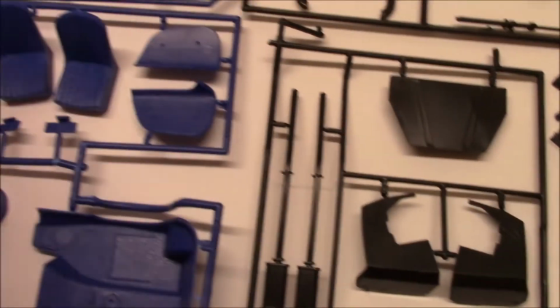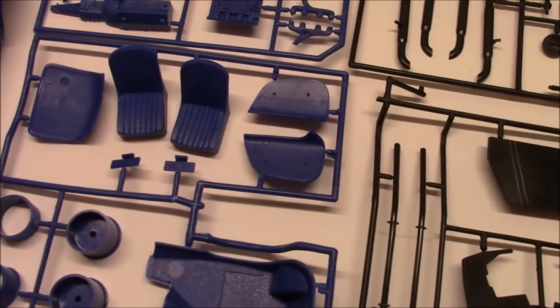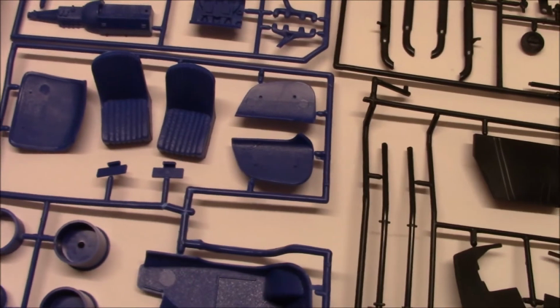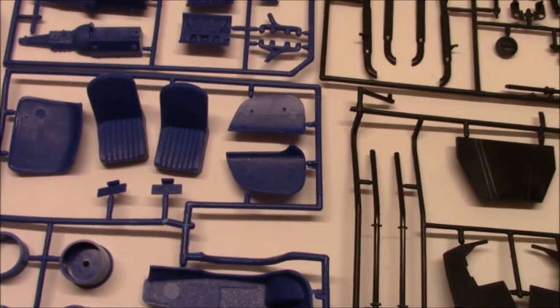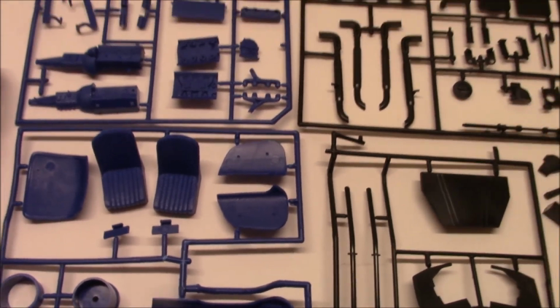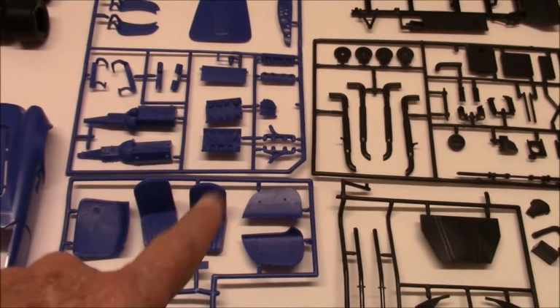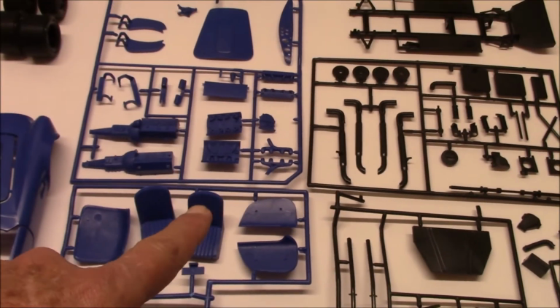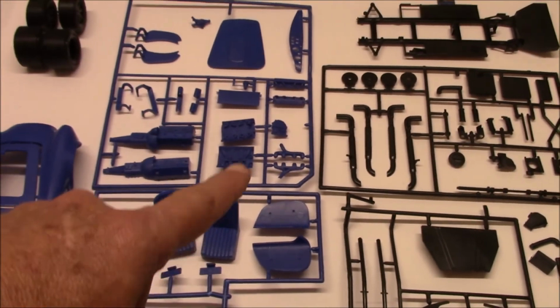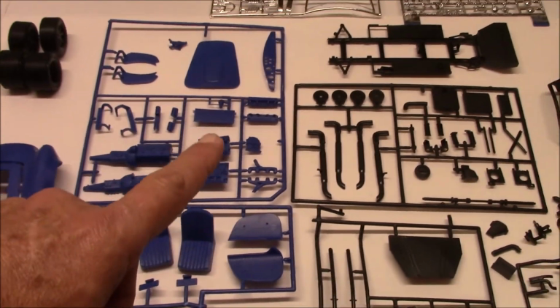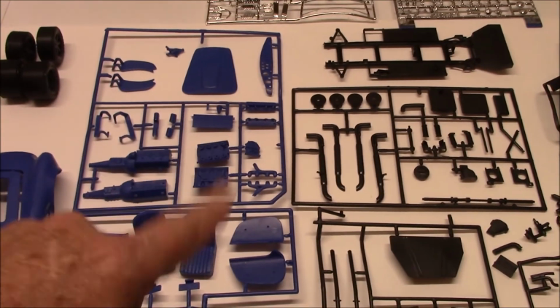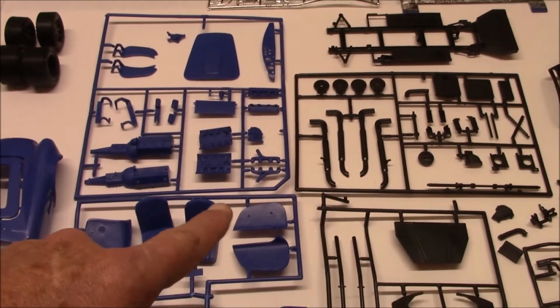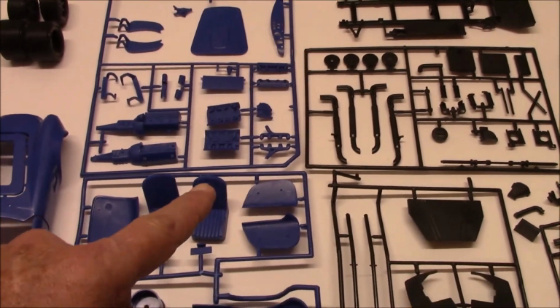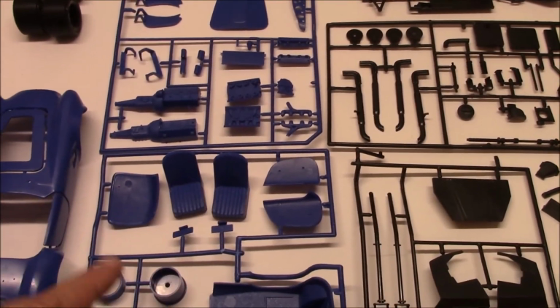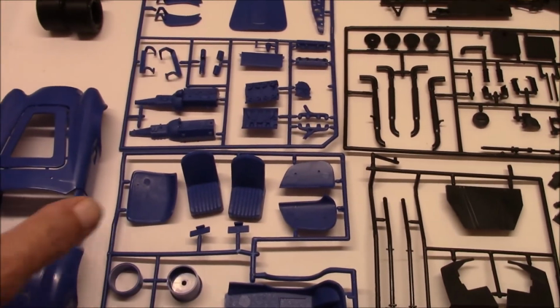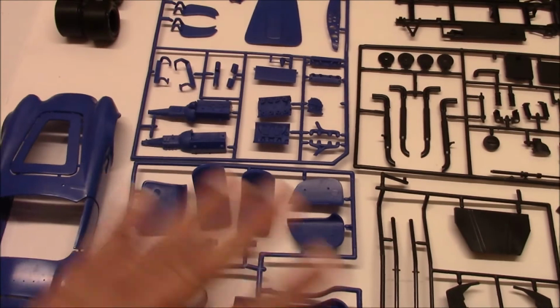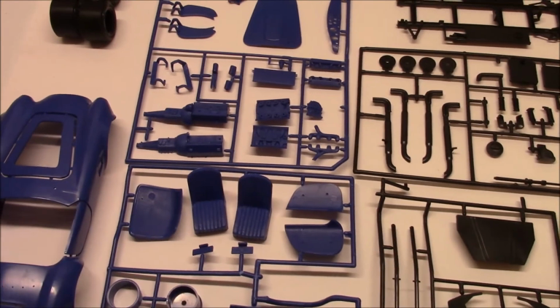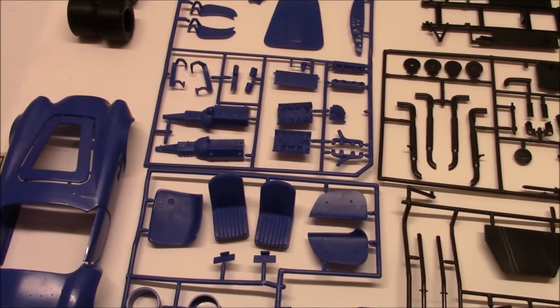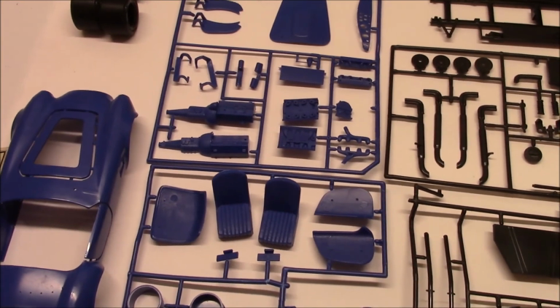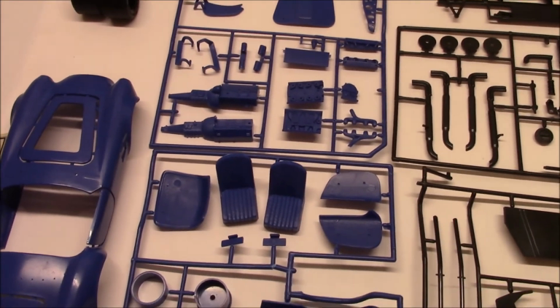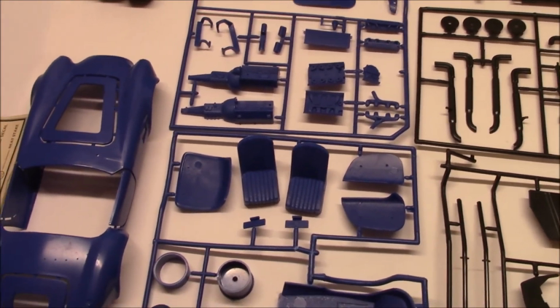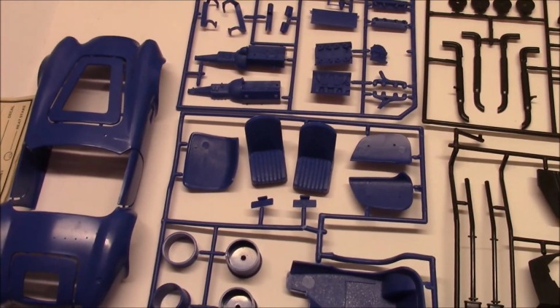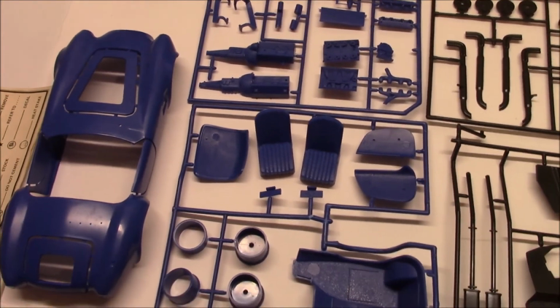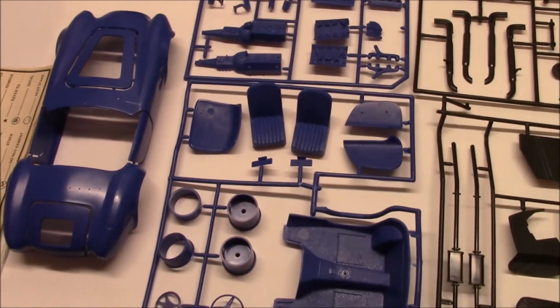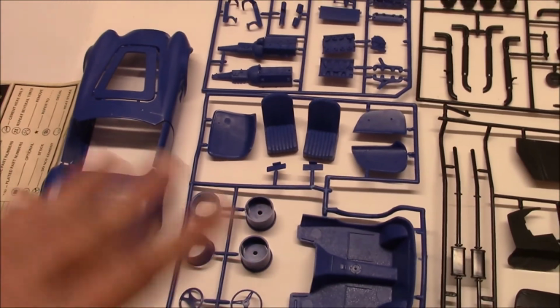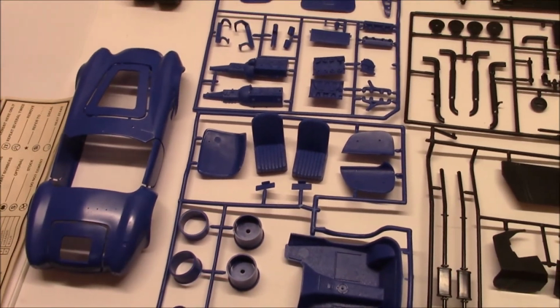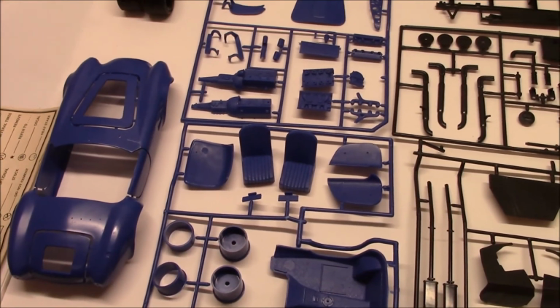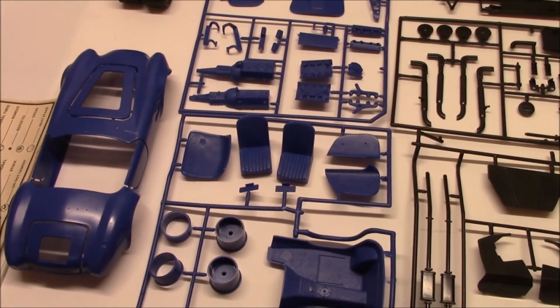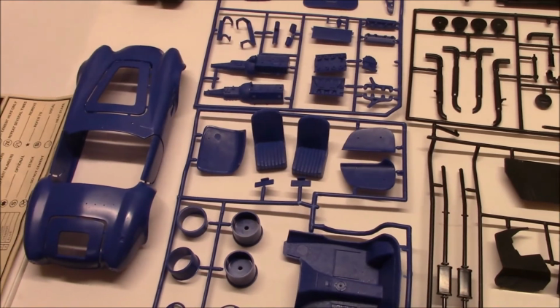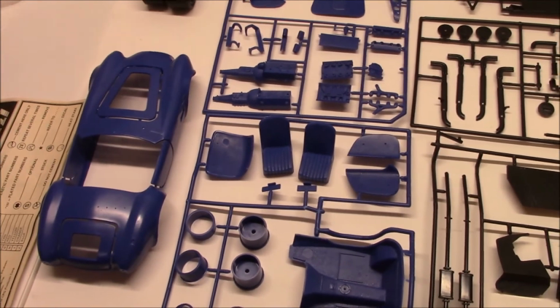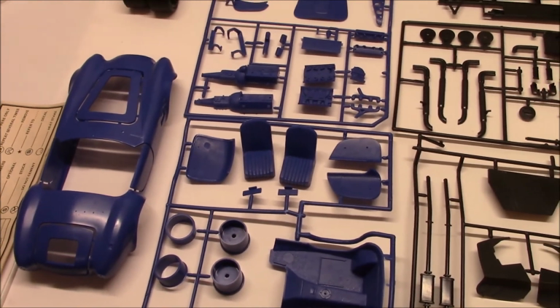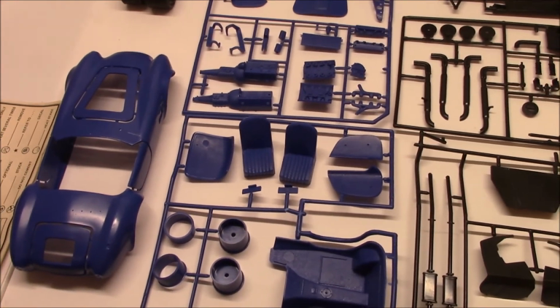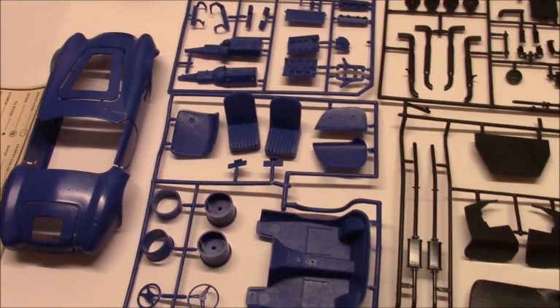So I'm going to be getting started on this one probably tomorrow. It's all been washed already, it's all ready to start painting, start gluing, and having some fun with this one.